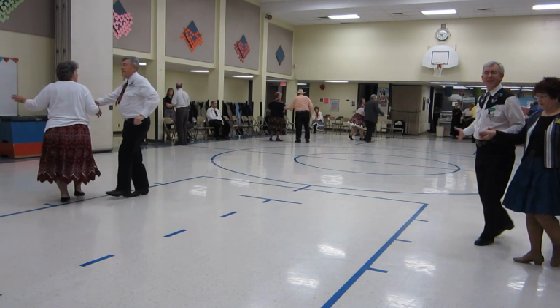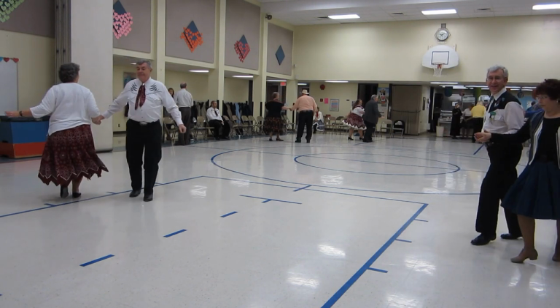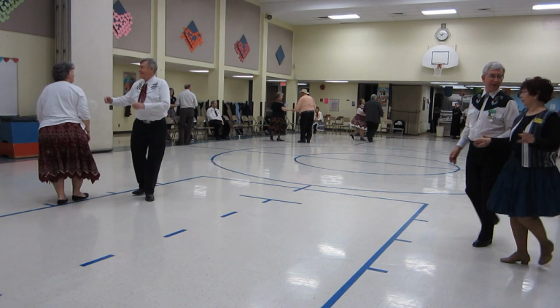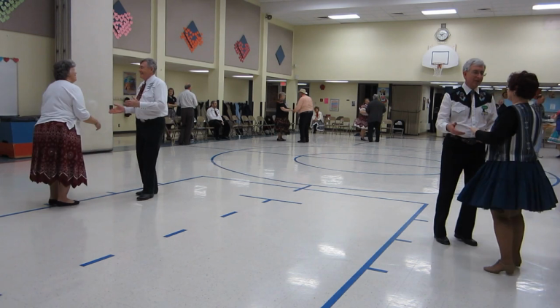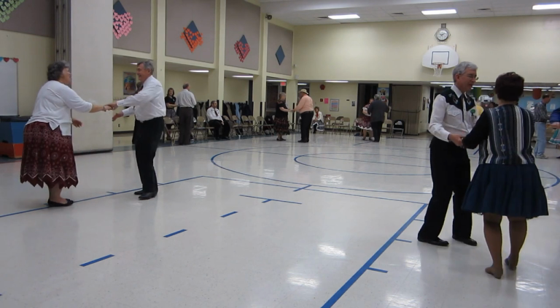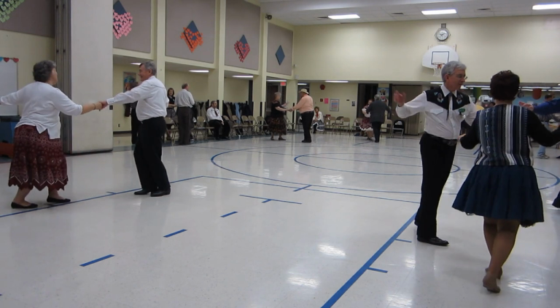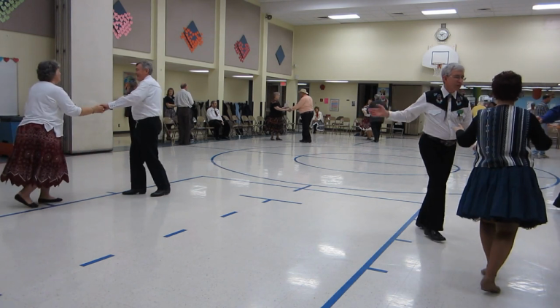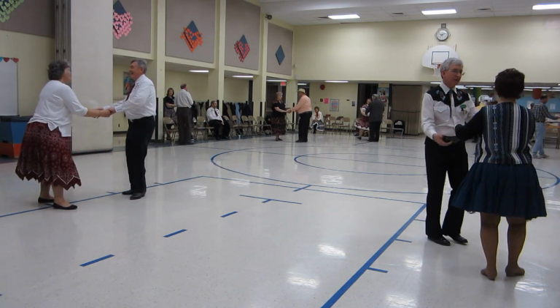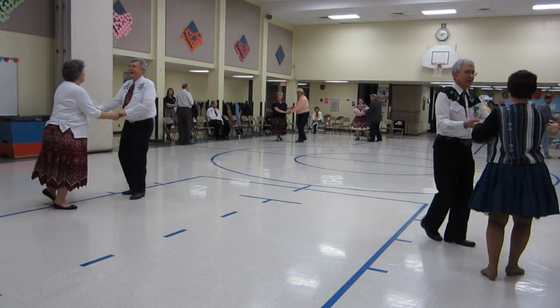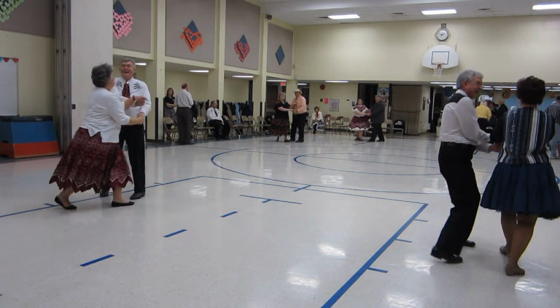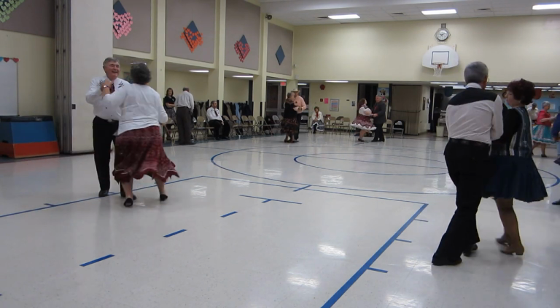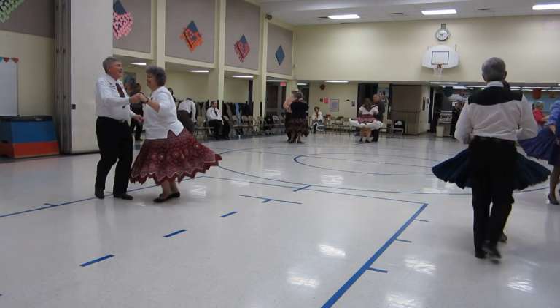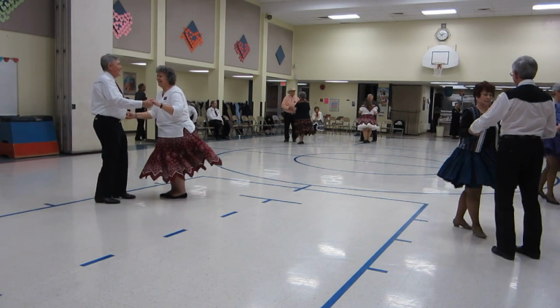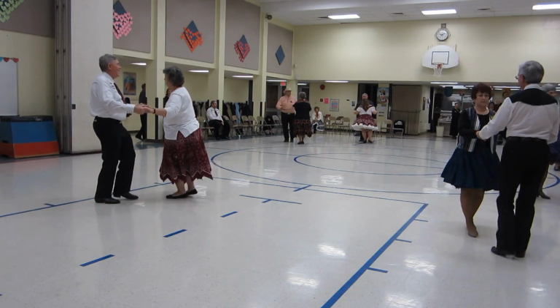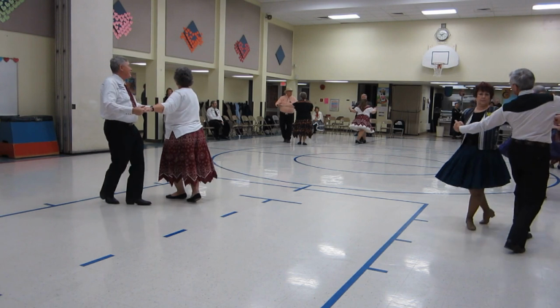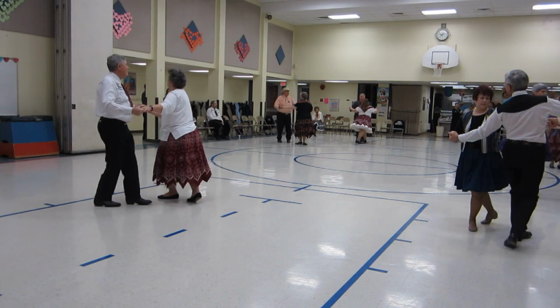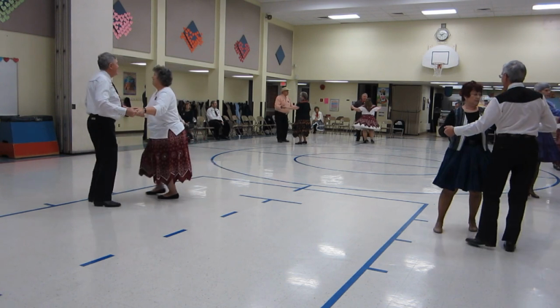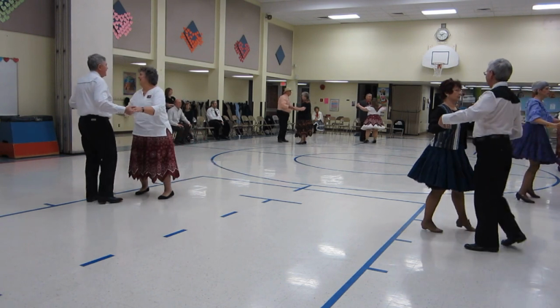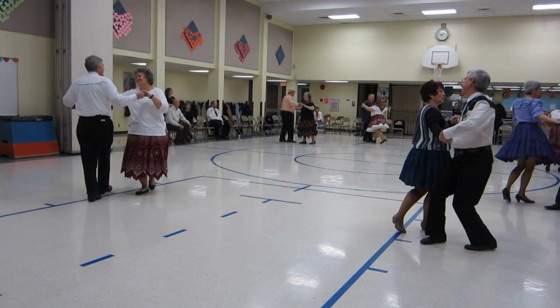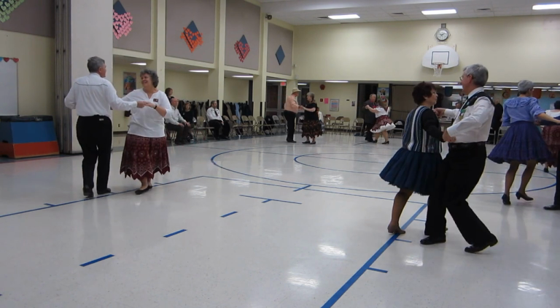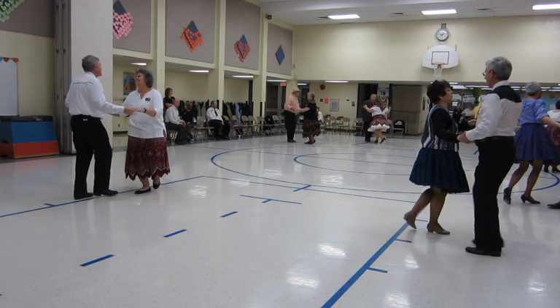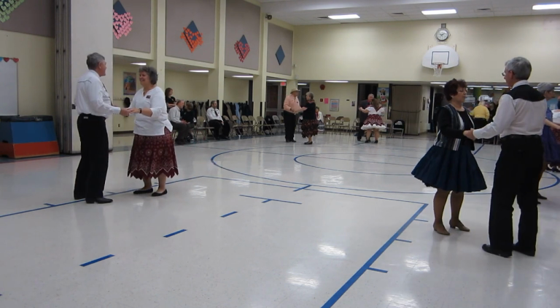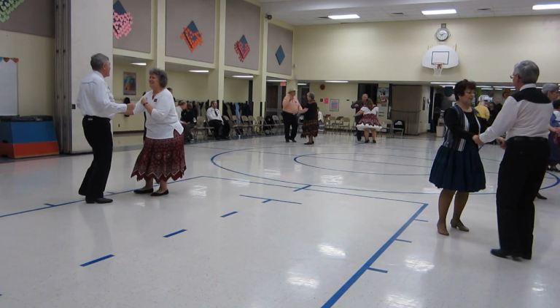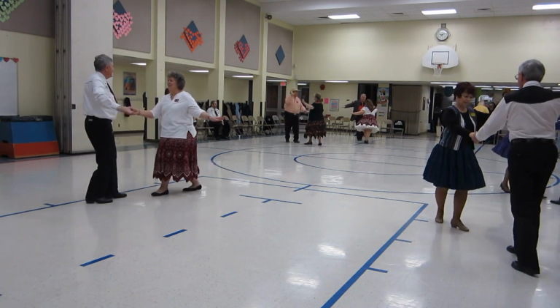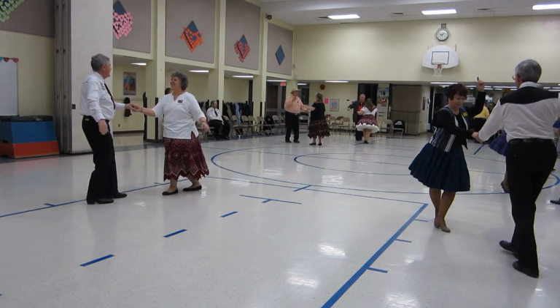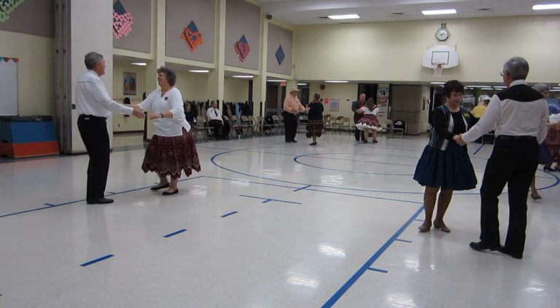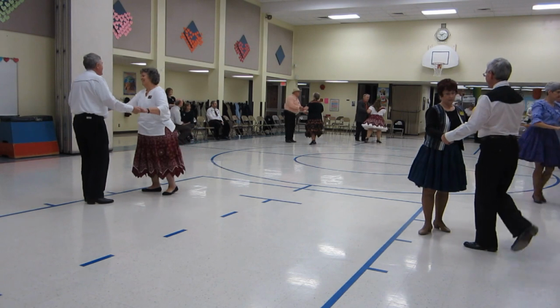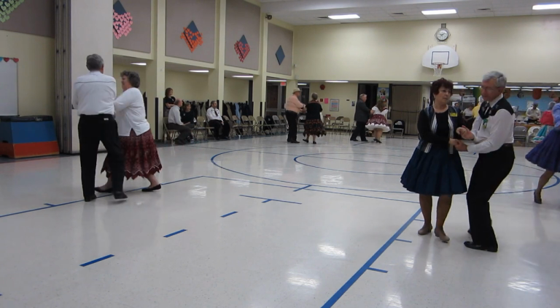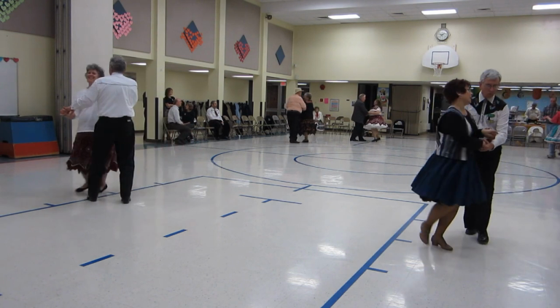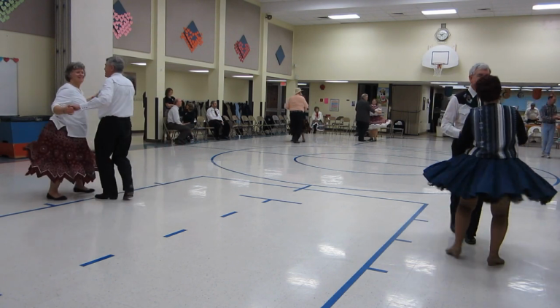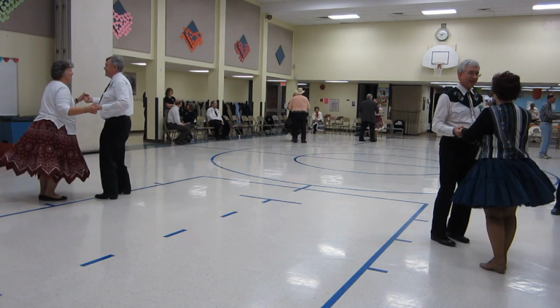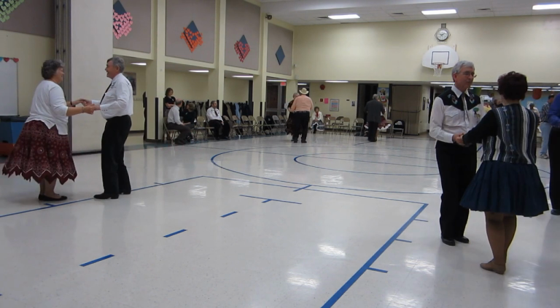Open break. Whip. Shoulder to shoulder twice. Open break. Whip. Shoulder to shoulder twice.